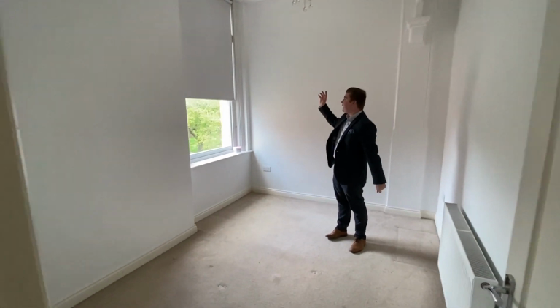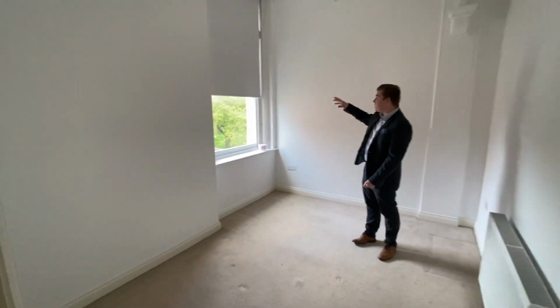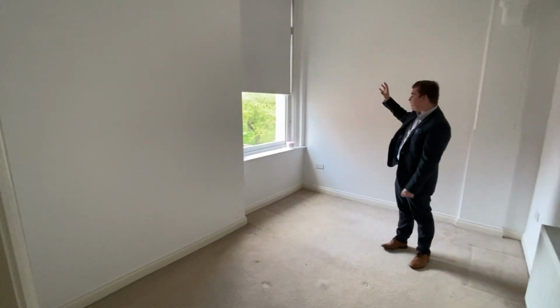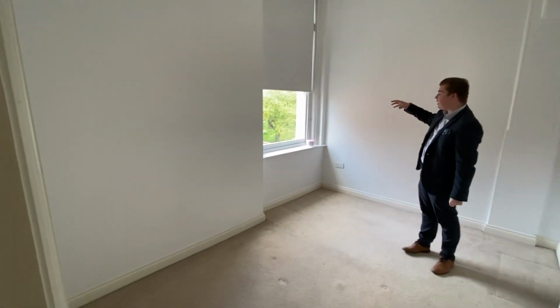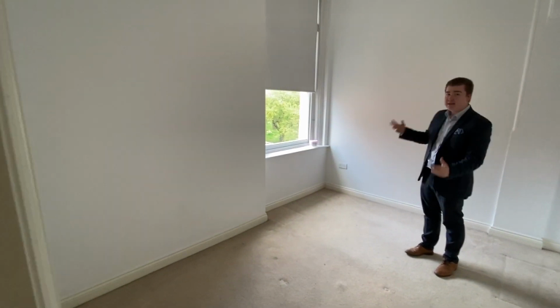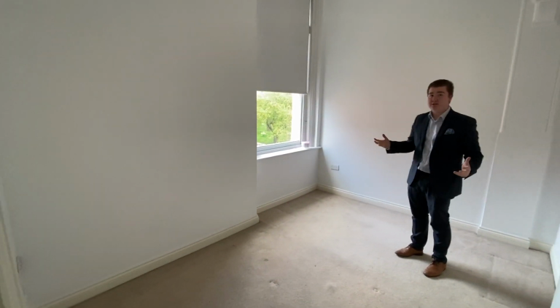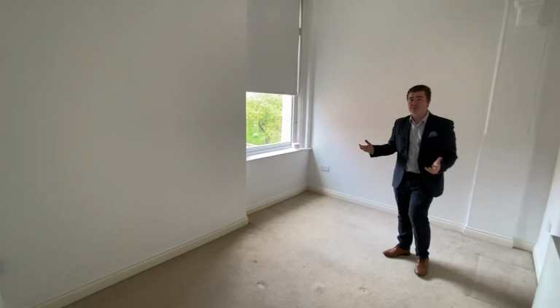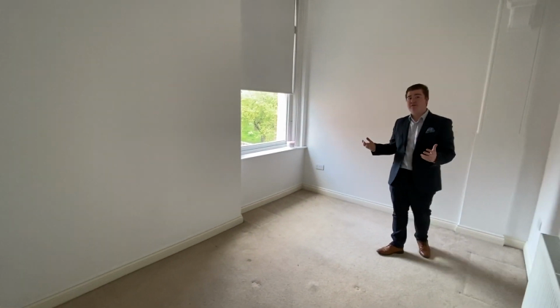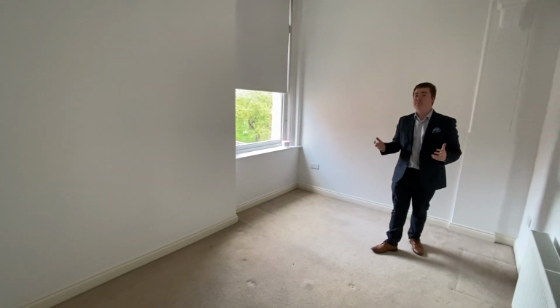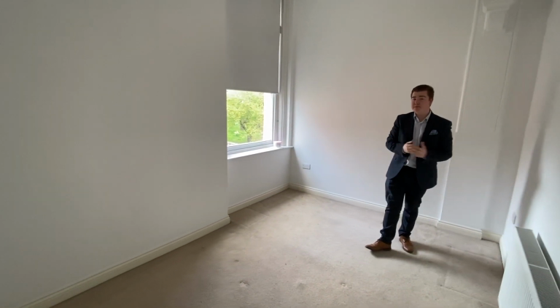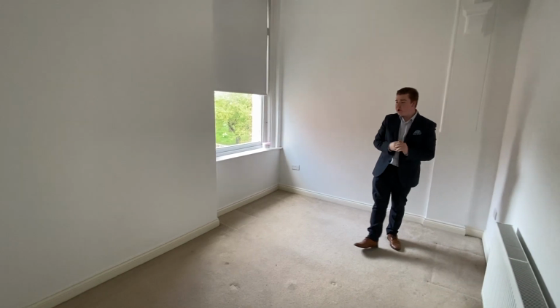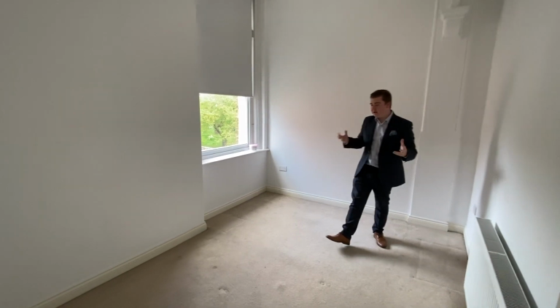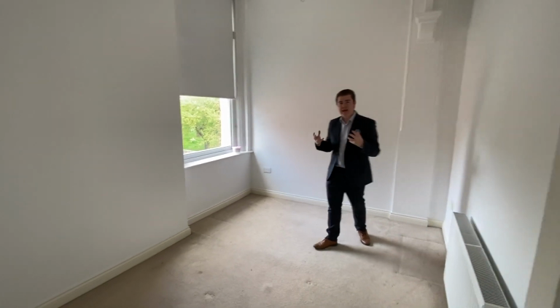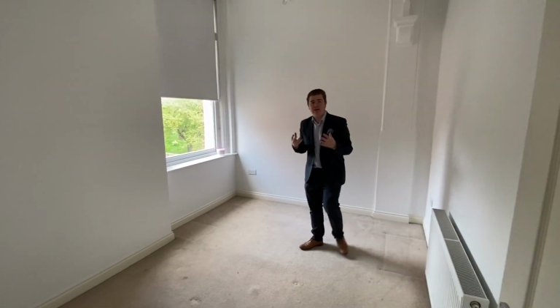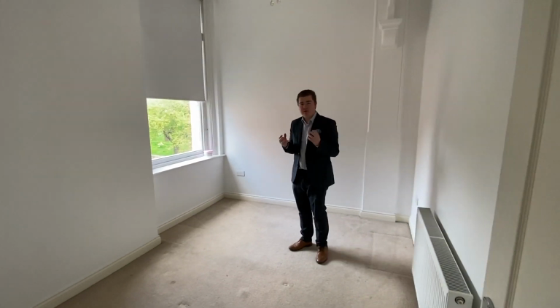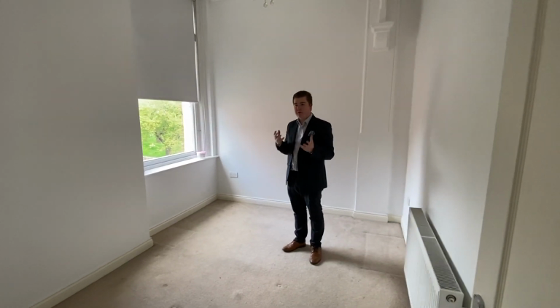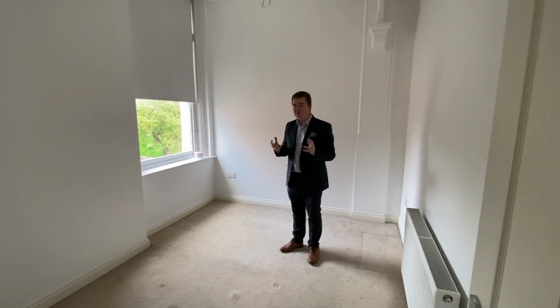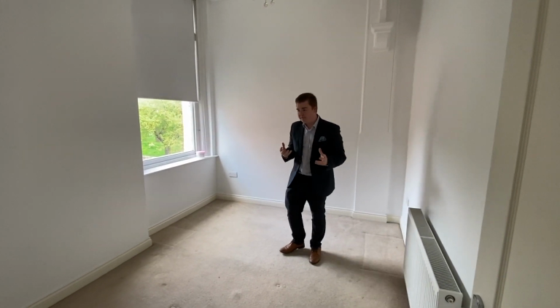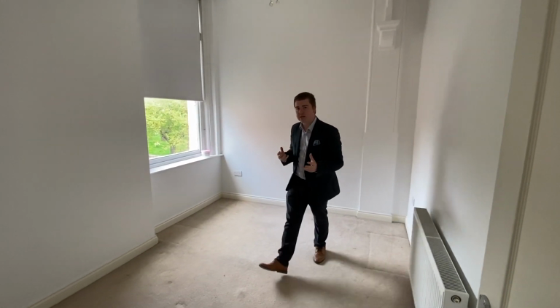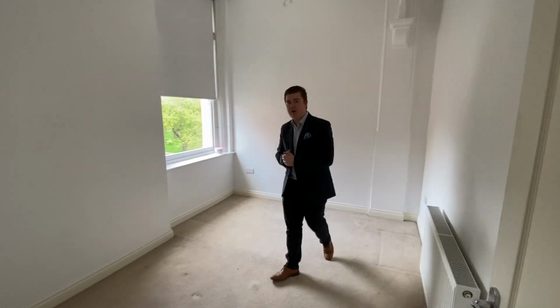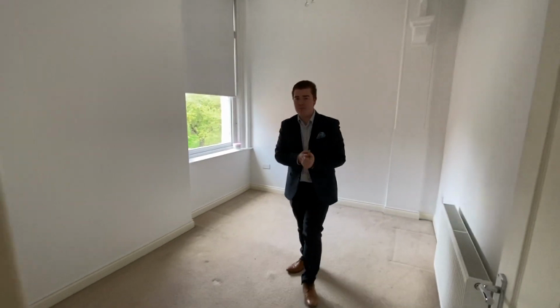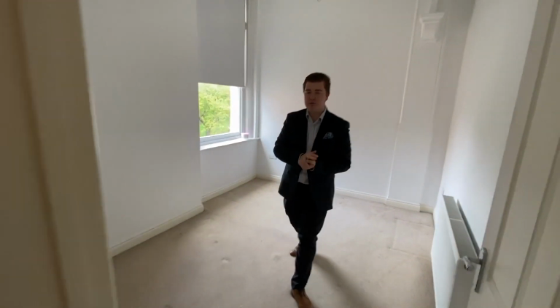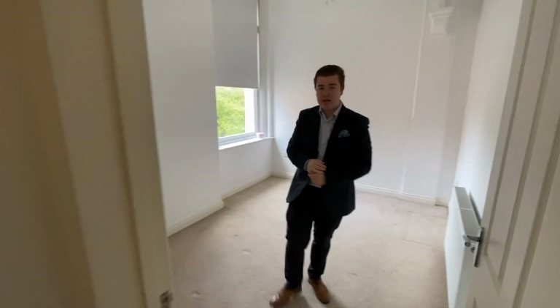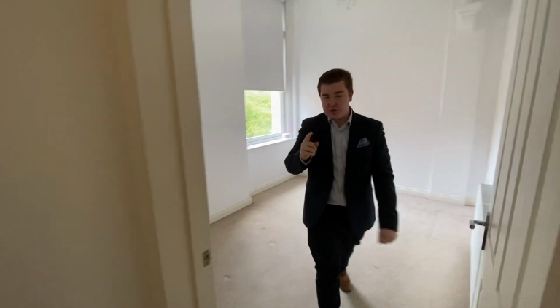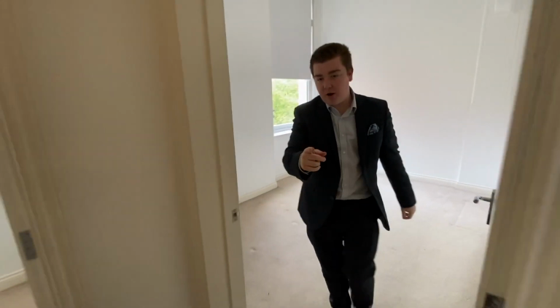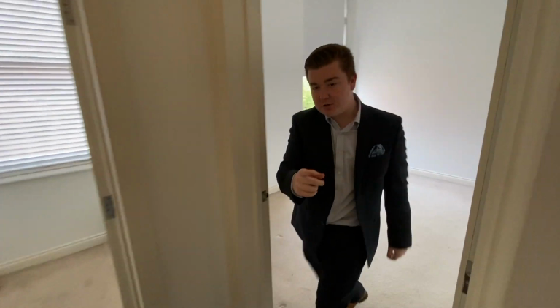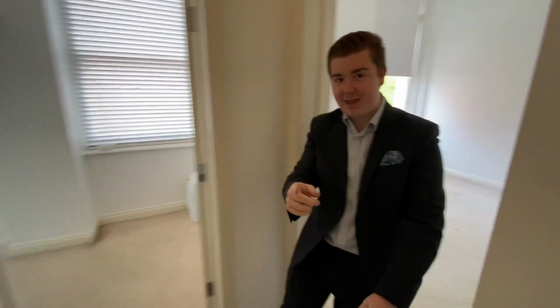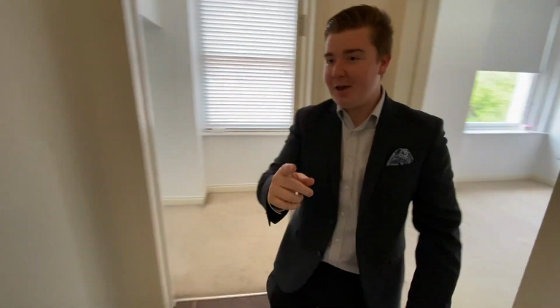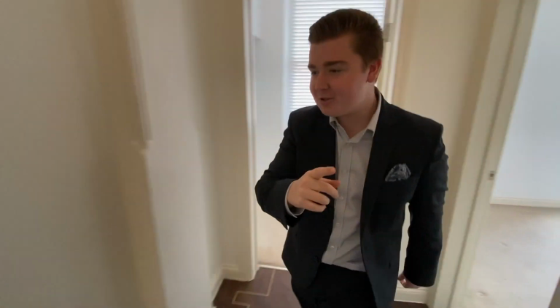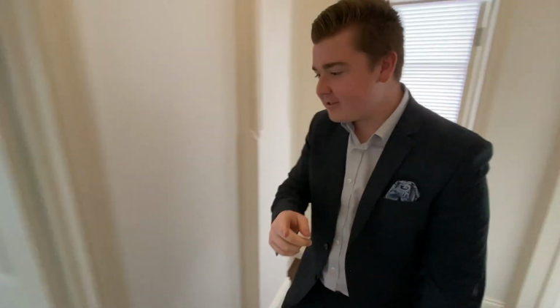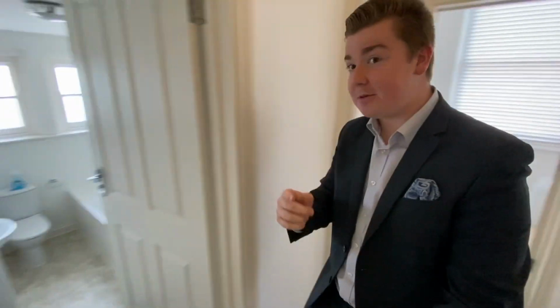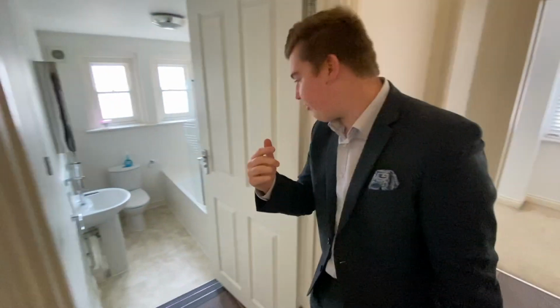You get a nice high window. This actually used to be a converted pub, so you really get that nice, unique feel to this apartment, which is great. Just behind here we'll go down to the bathroom.